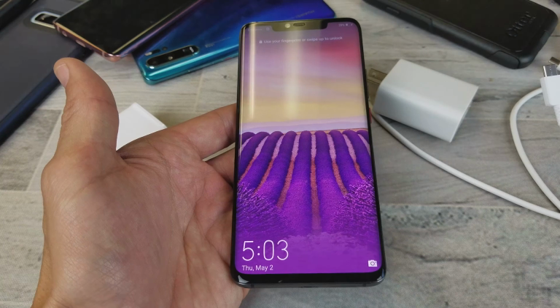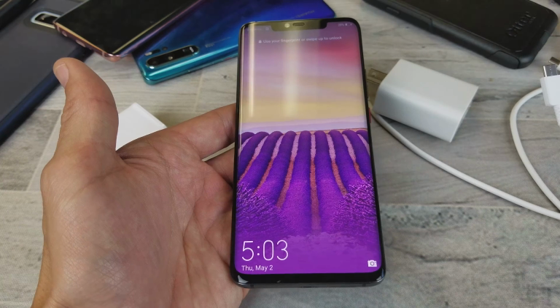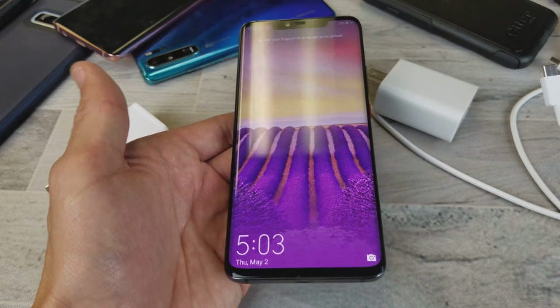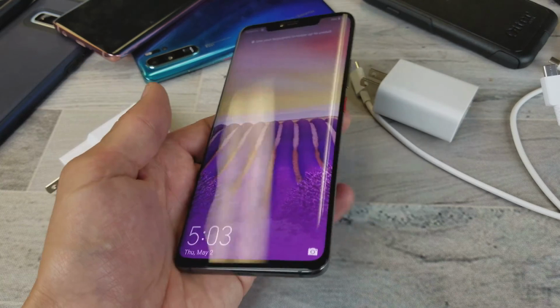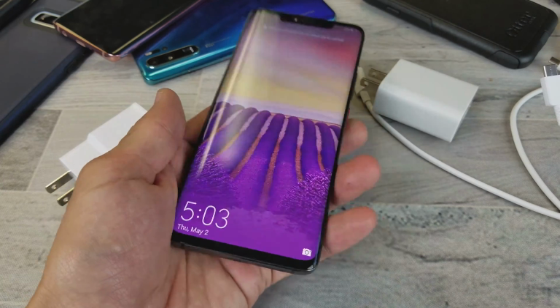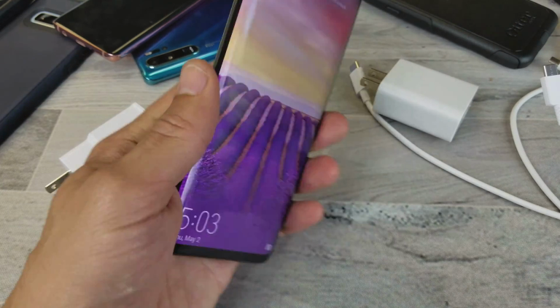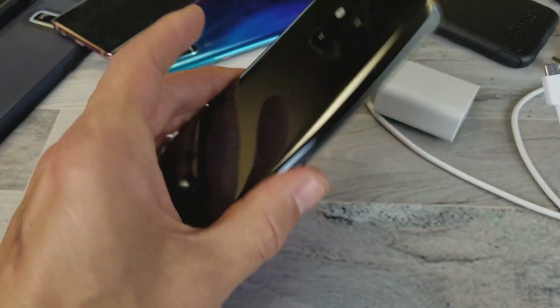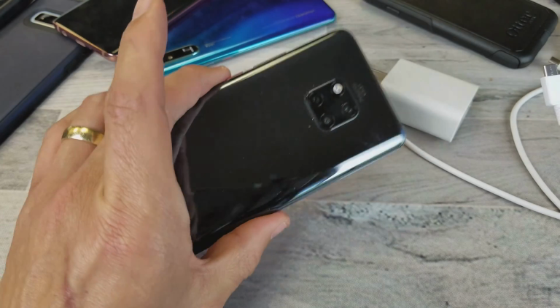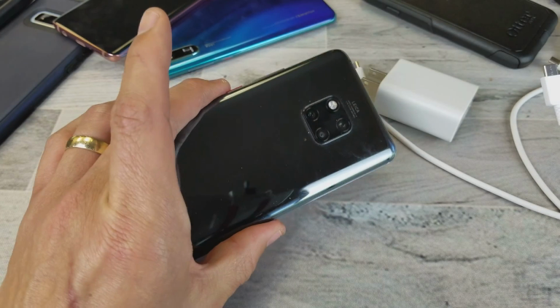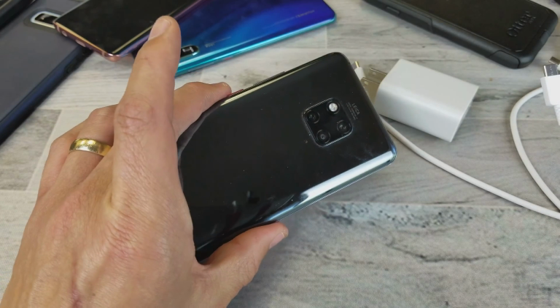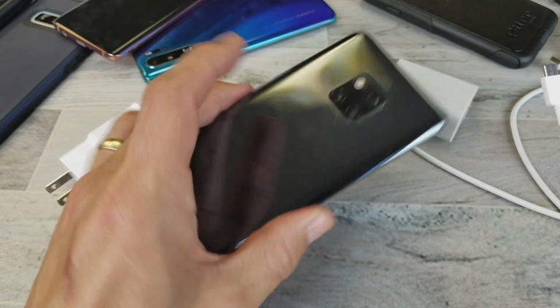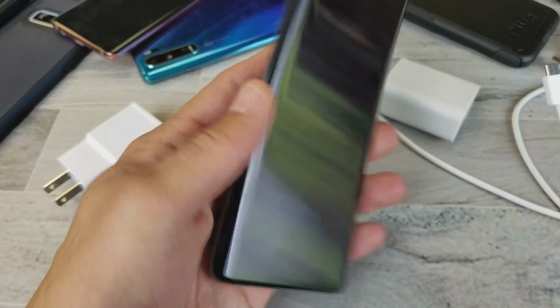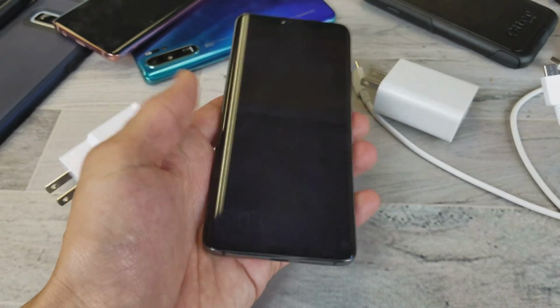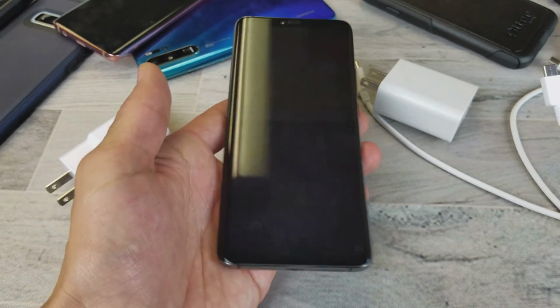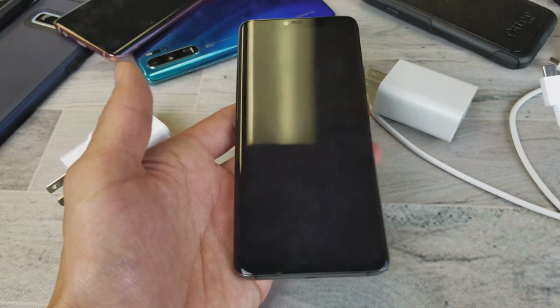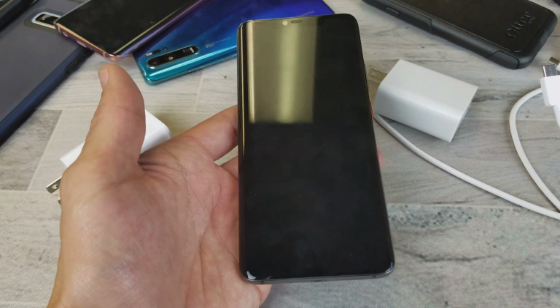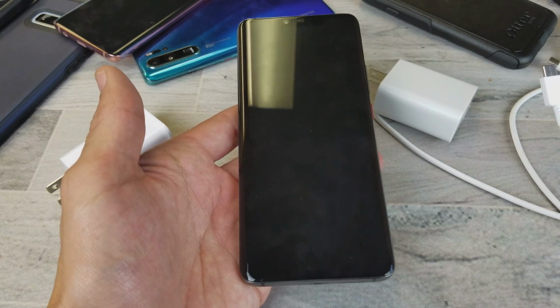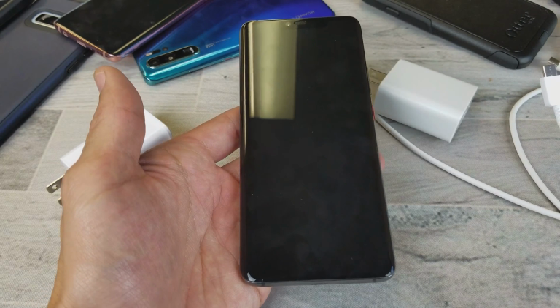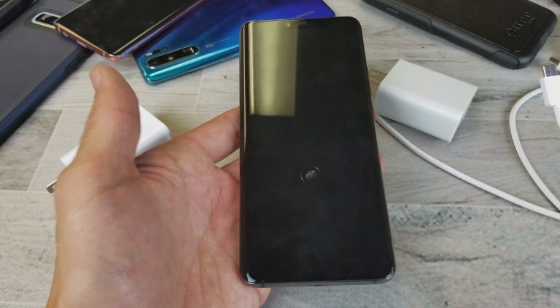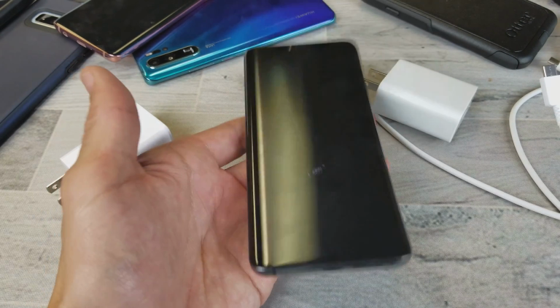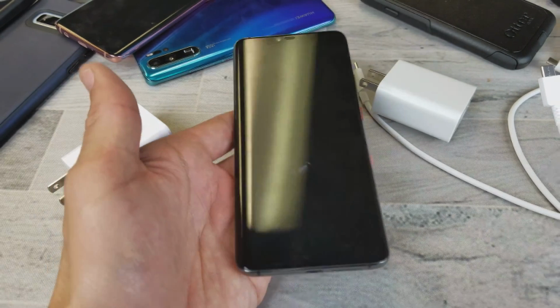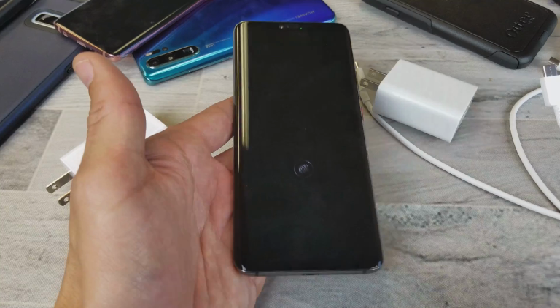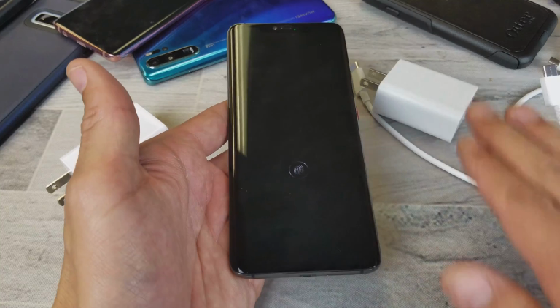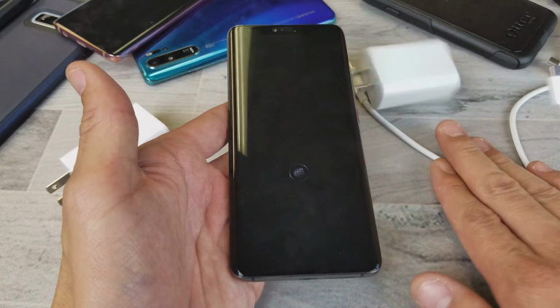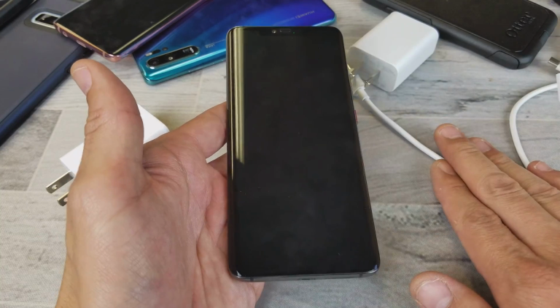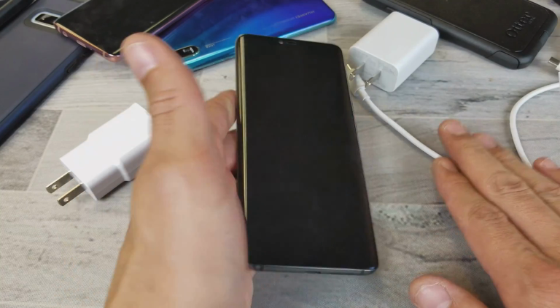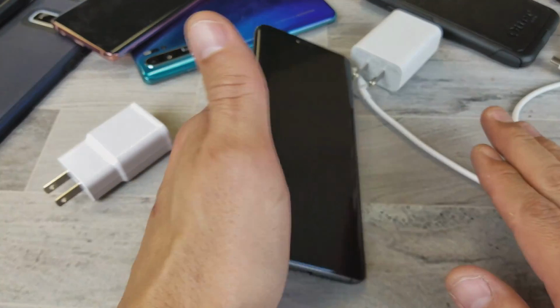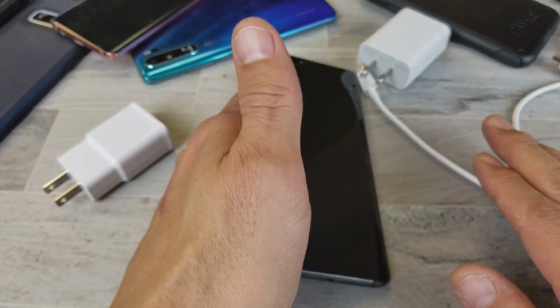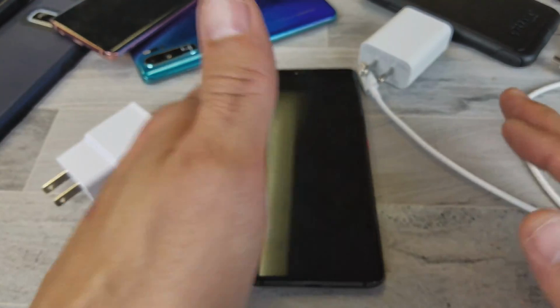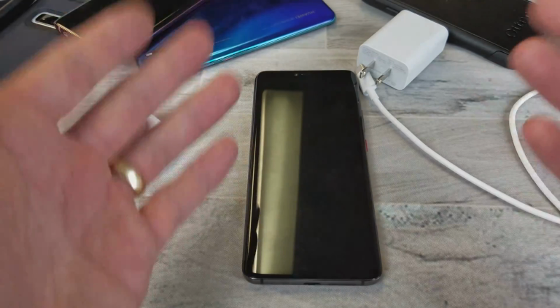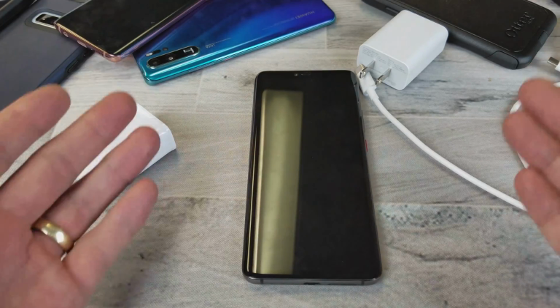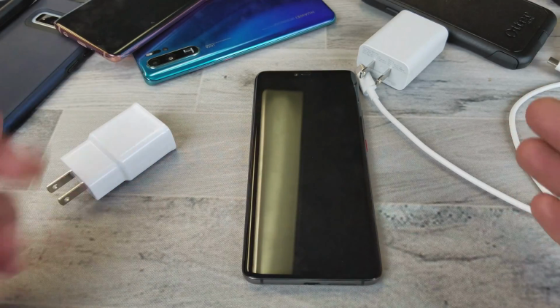Hey, what is going on guys? So you have a Huawei Mate 20 Pro here. I'm going to show you how to charge using quick charge via cable. I'm going to give you some troubleshooting tips.